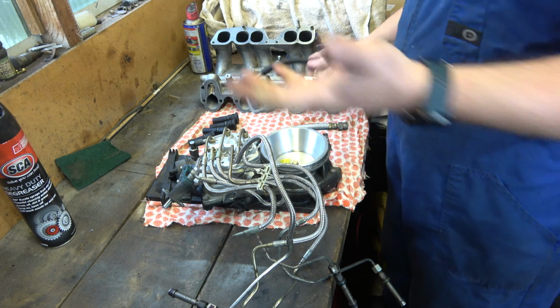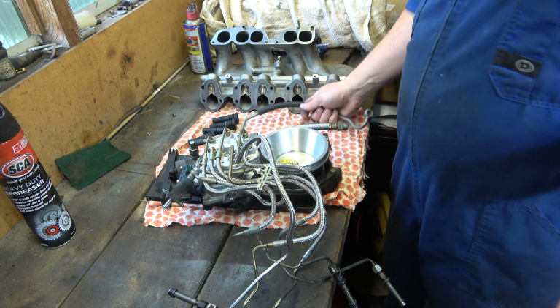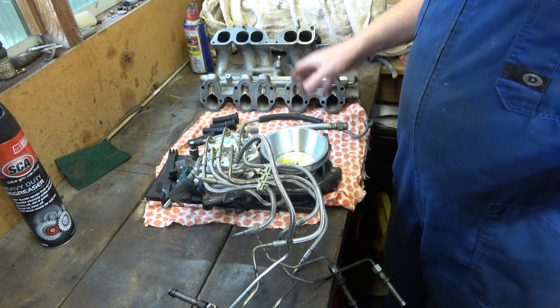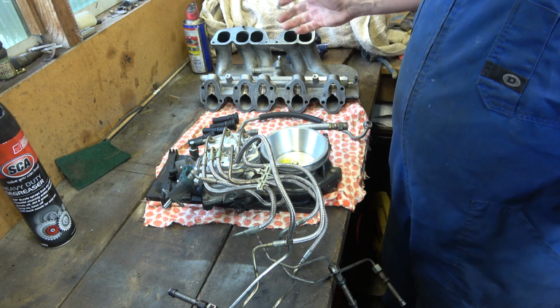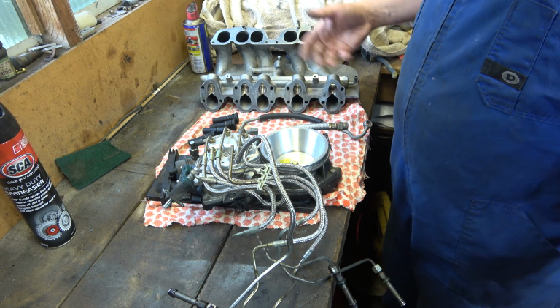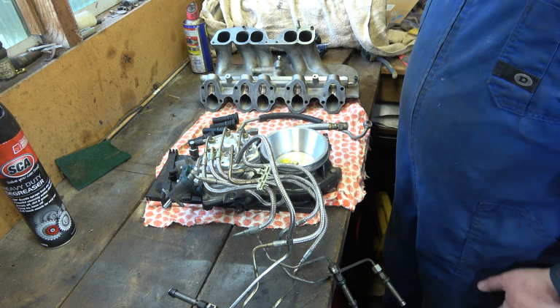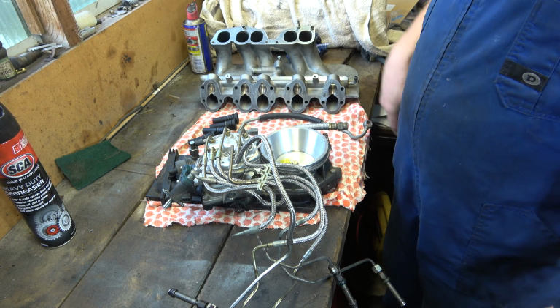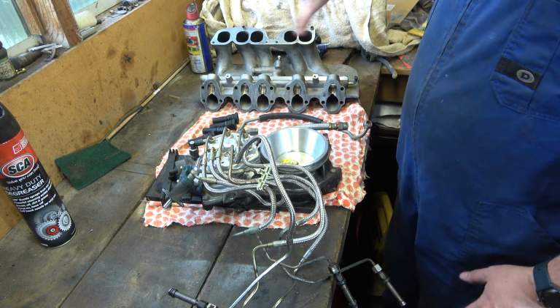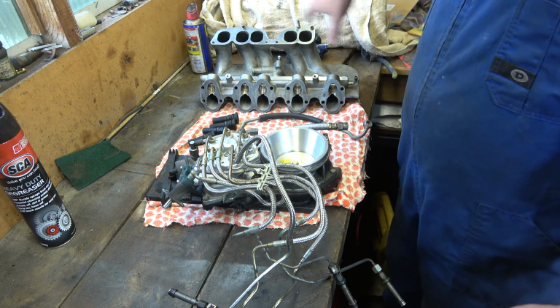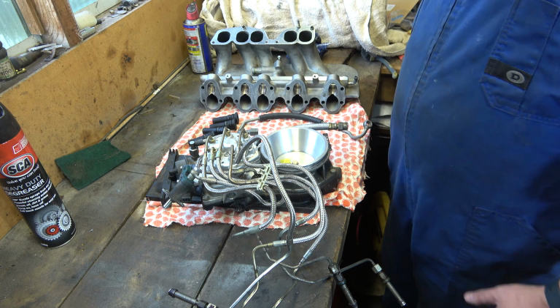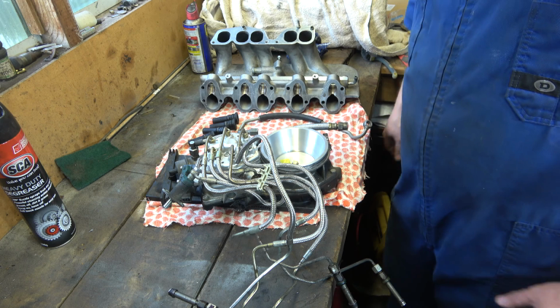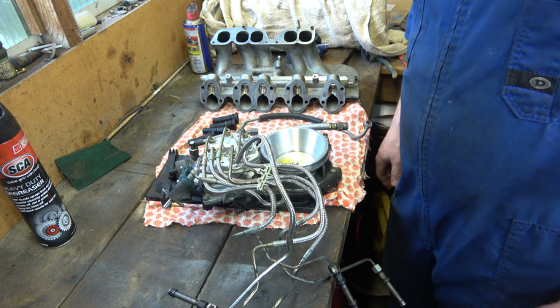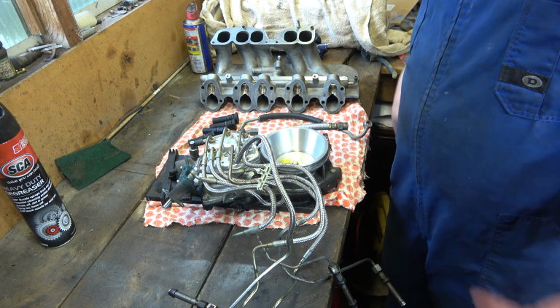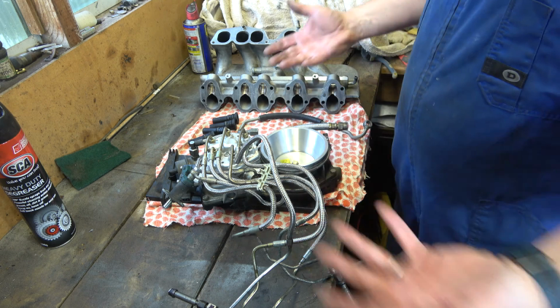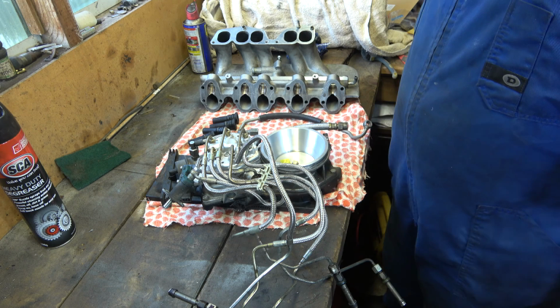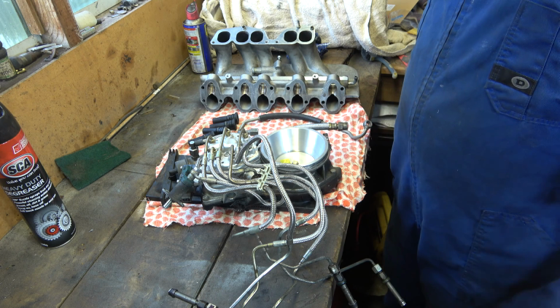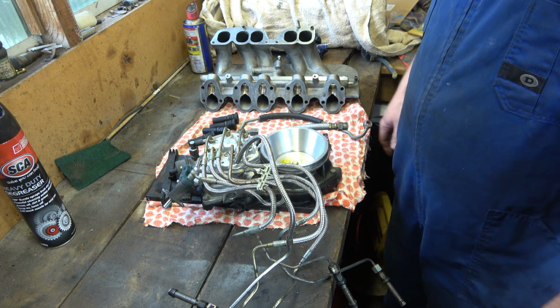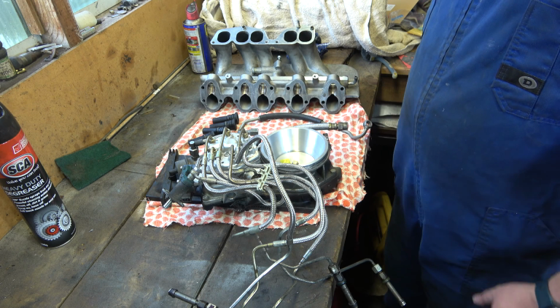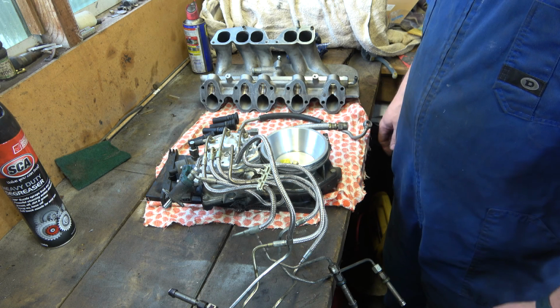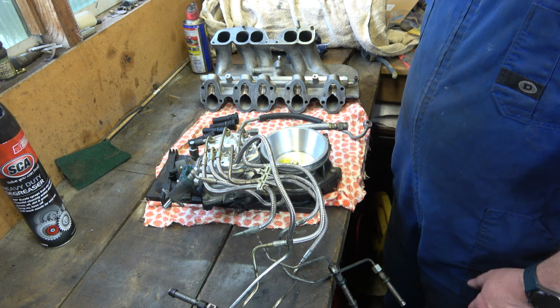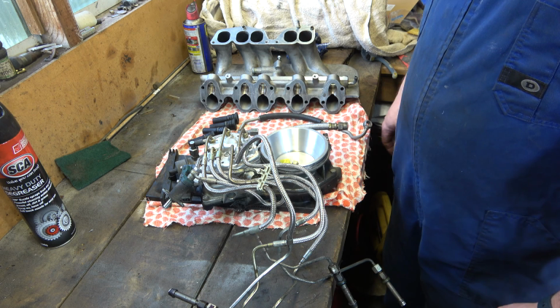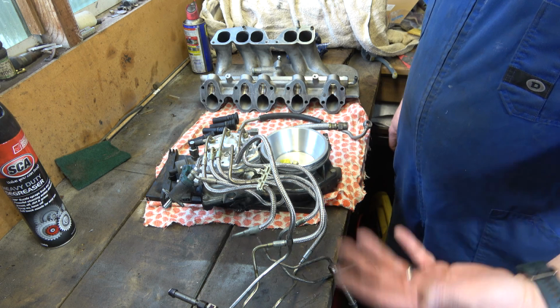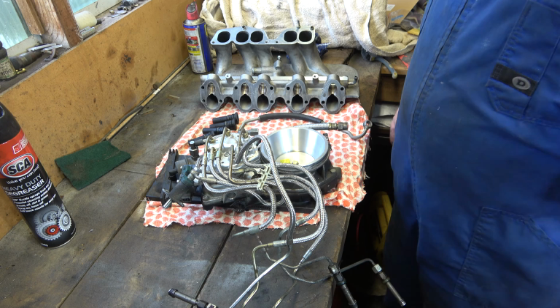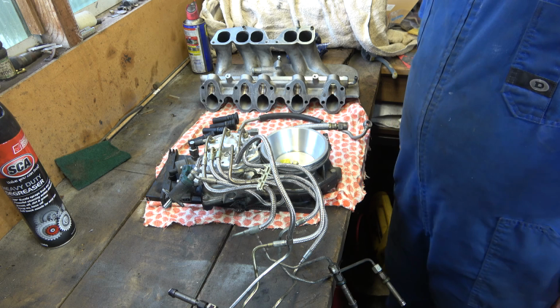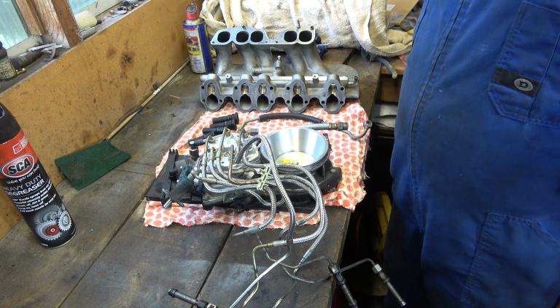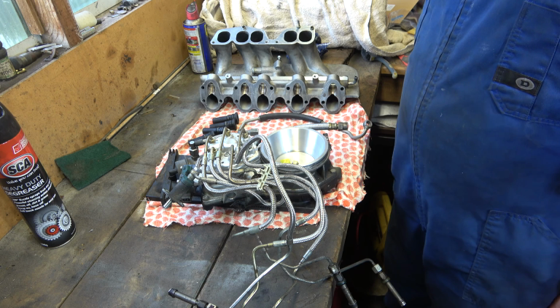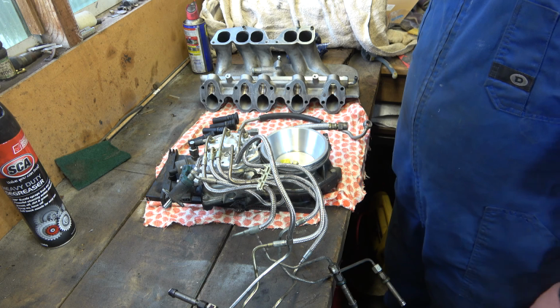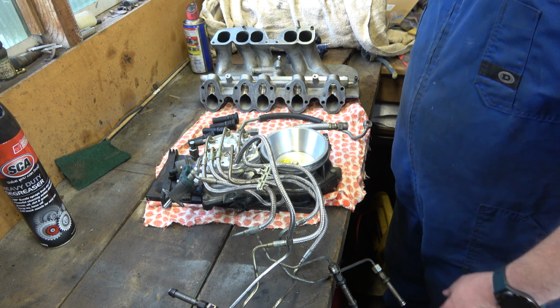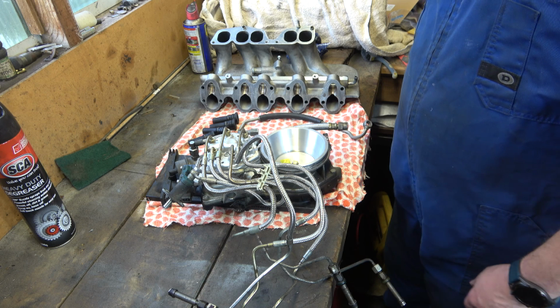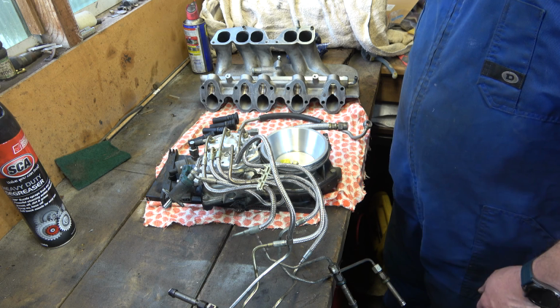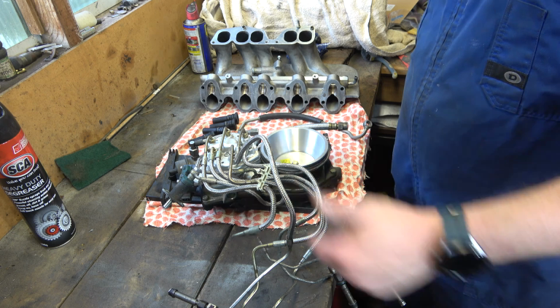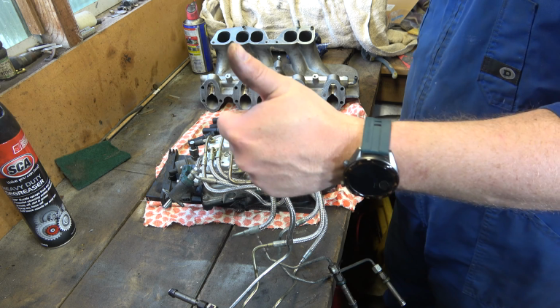So yeah, I just thought I'd give you a quick show of this side of the injection system whilst it's on the bench — you'll probably never see one but this is what it looks like. Comment, like, subscribe and we'll see you for the next one. Cheers!